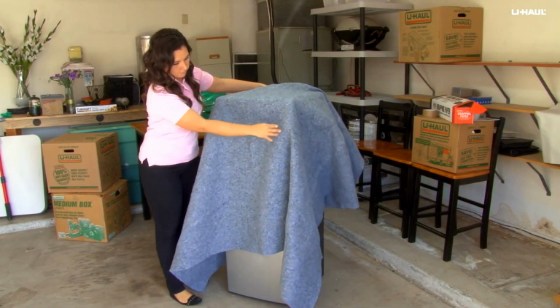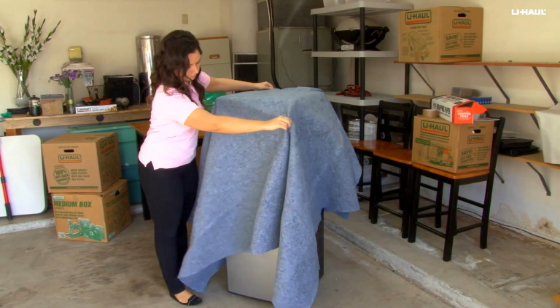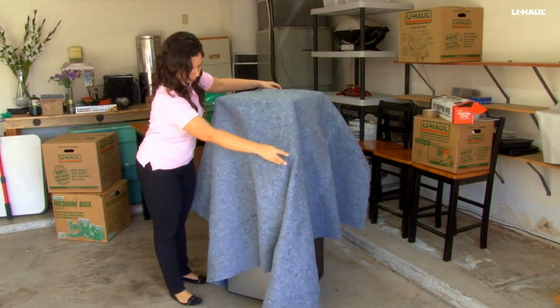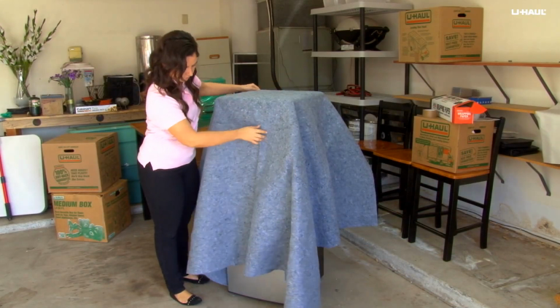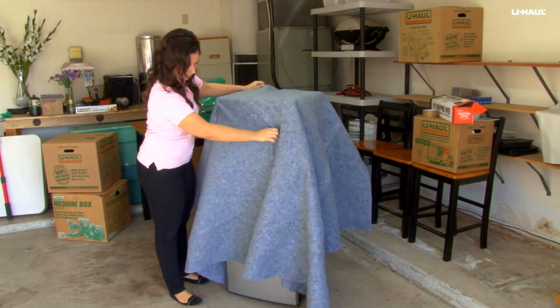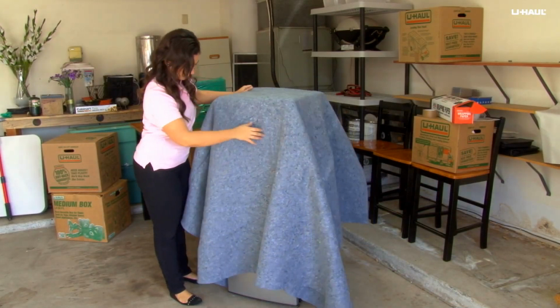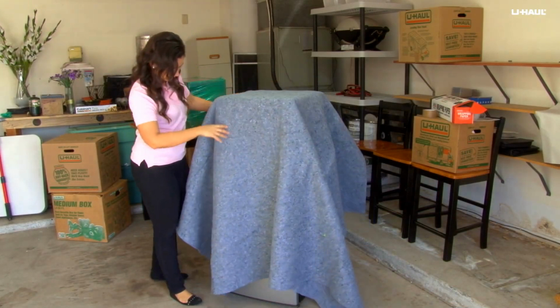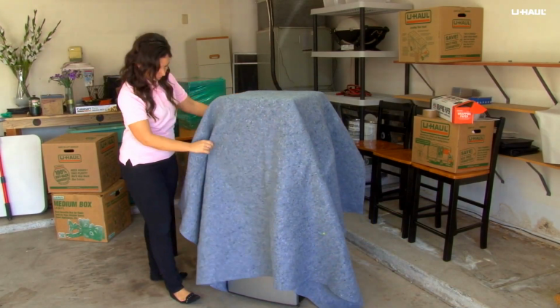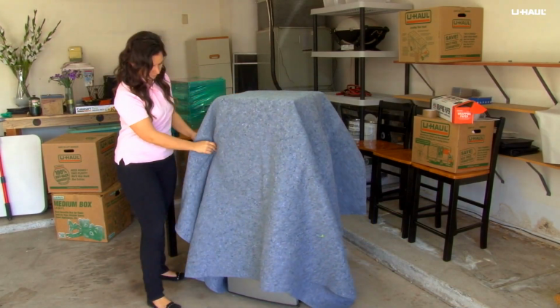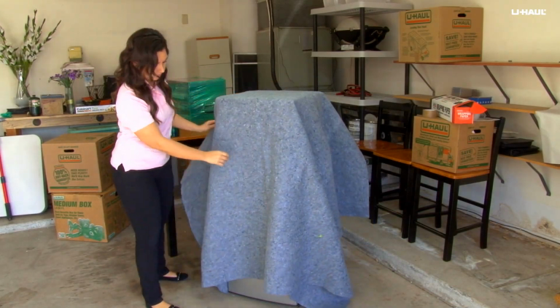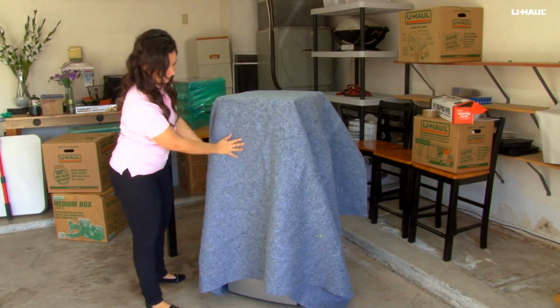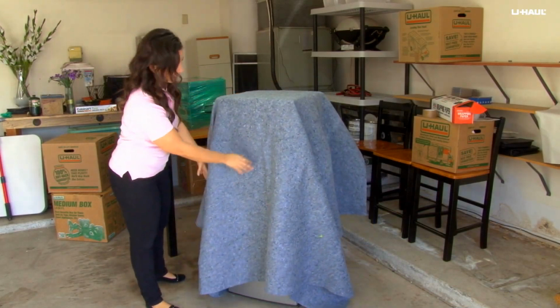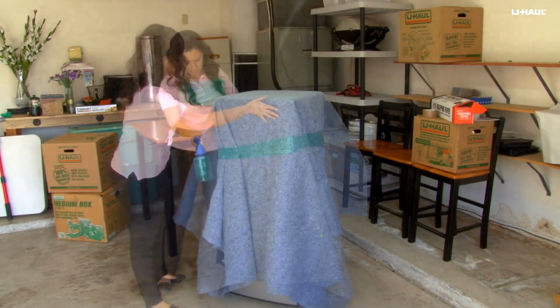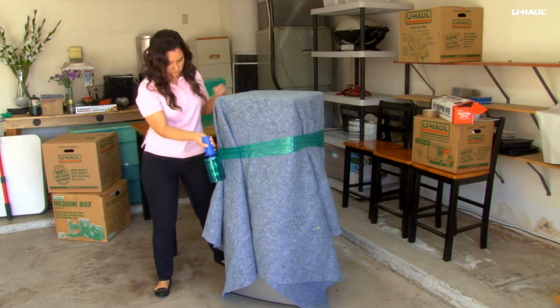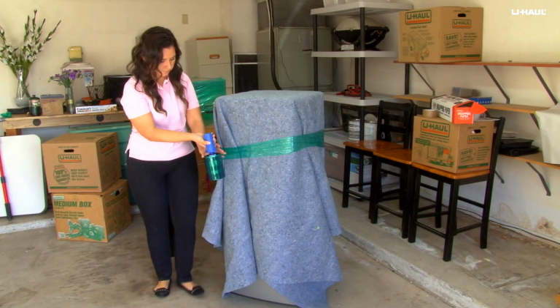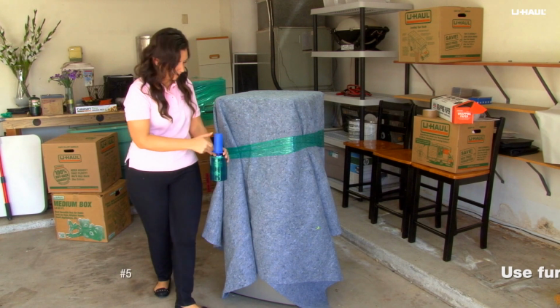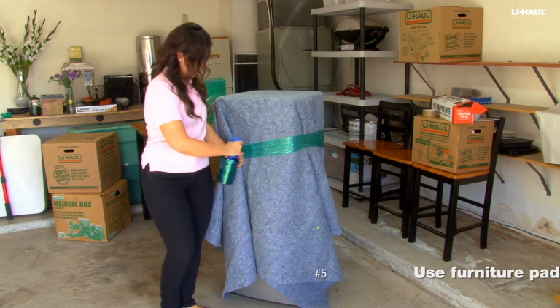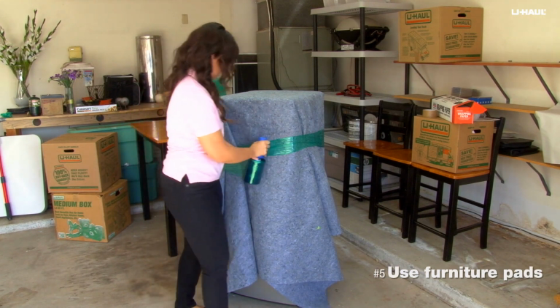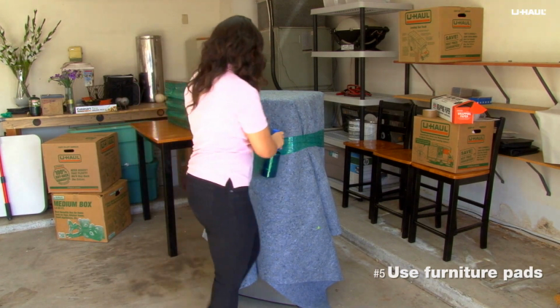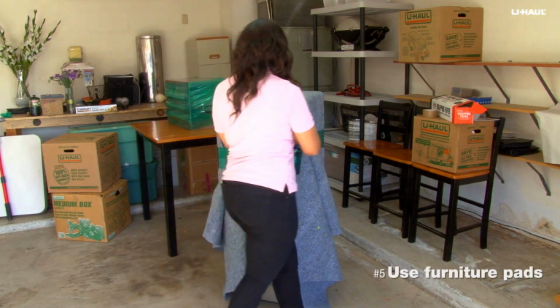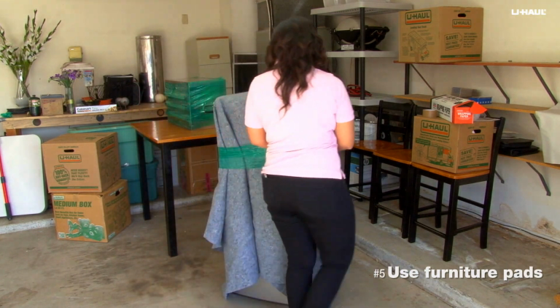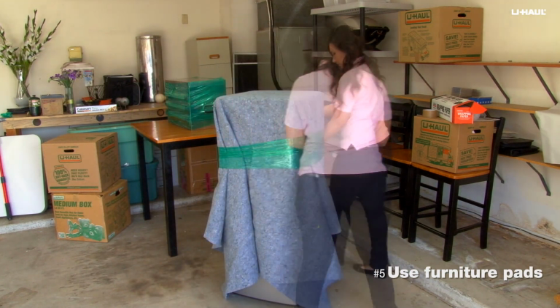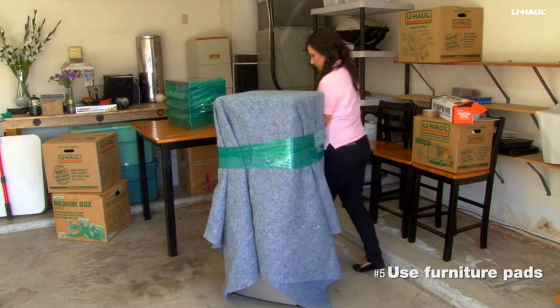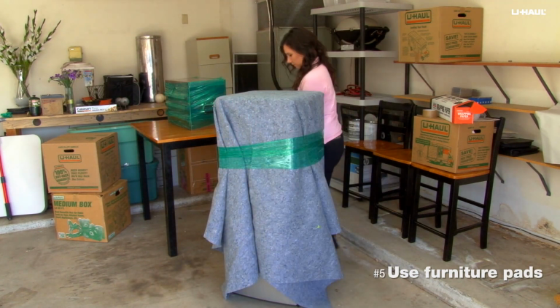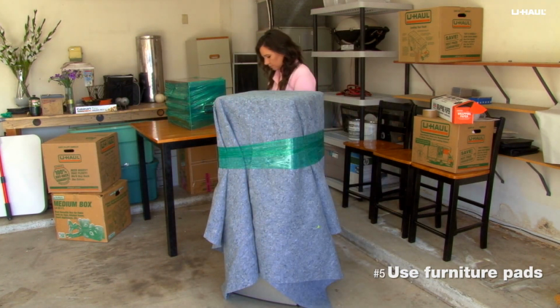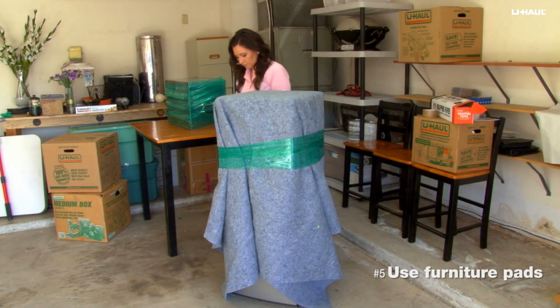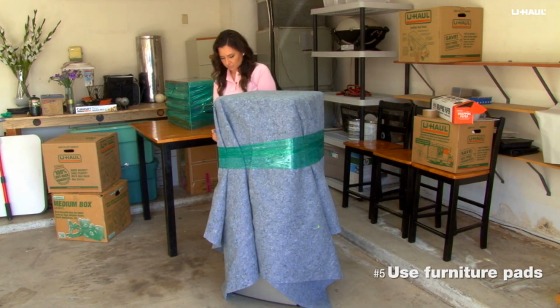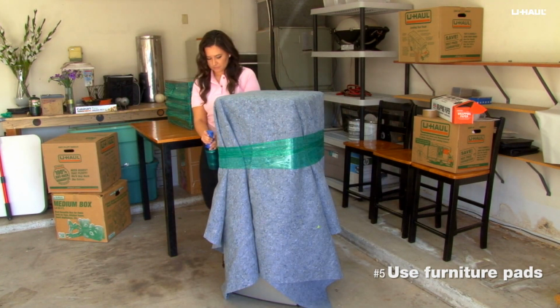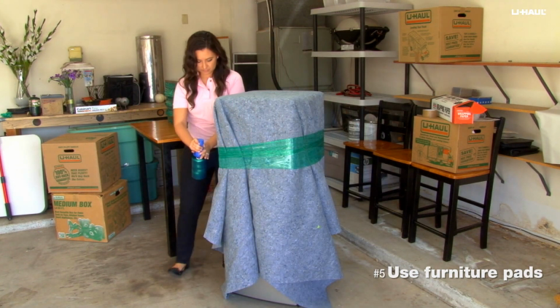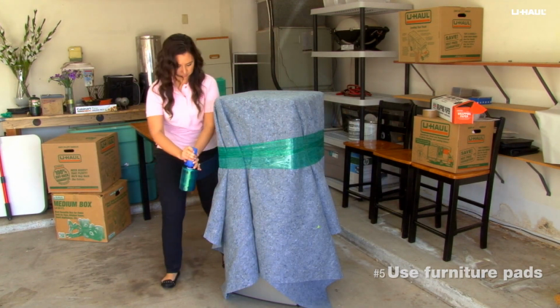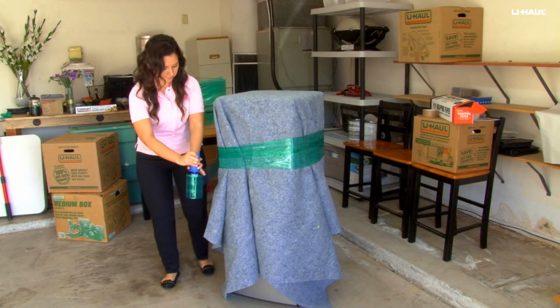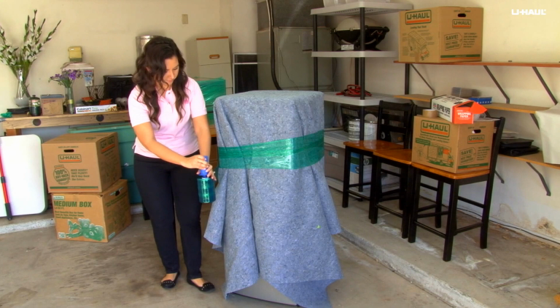Protect large appliances like washers or refrigerators from dirt and scratches with a furniture pad. Just place the furniture pad over the top and secure it with mover's wrap.